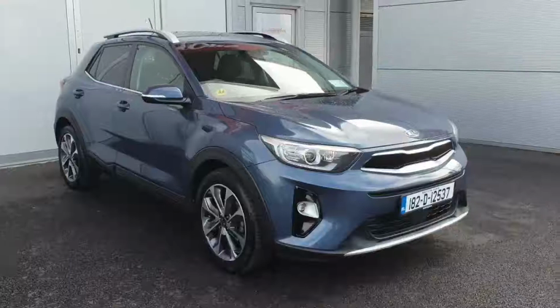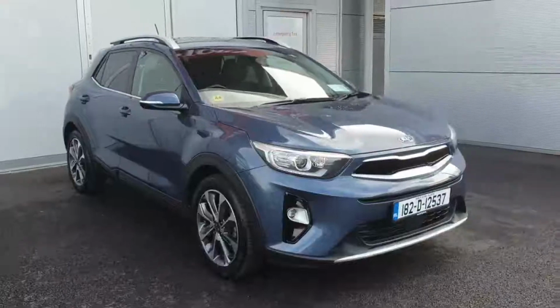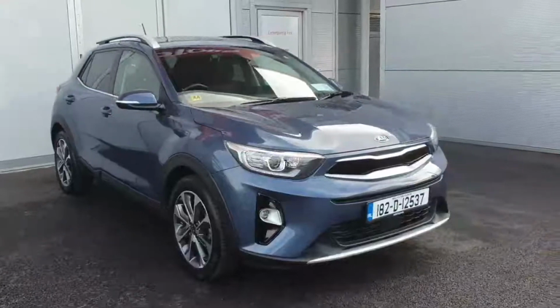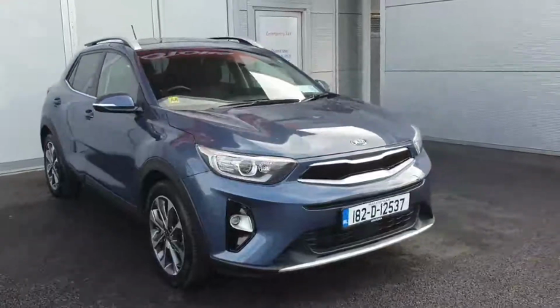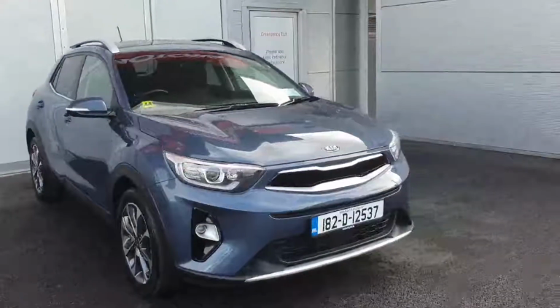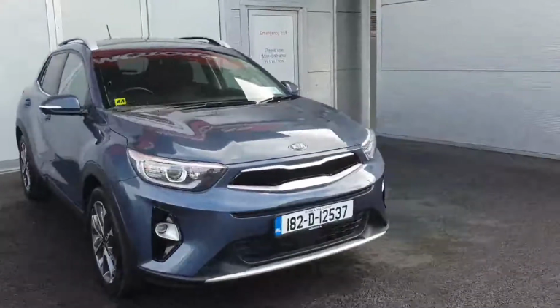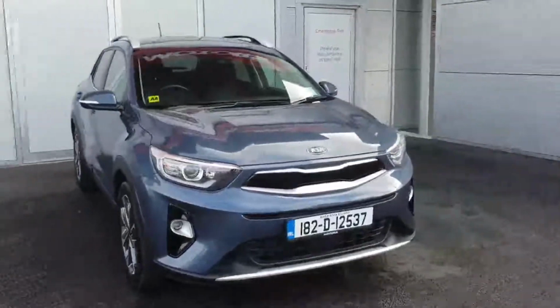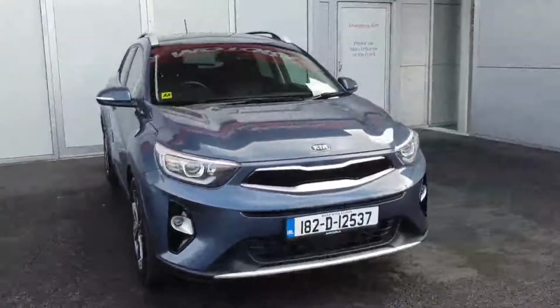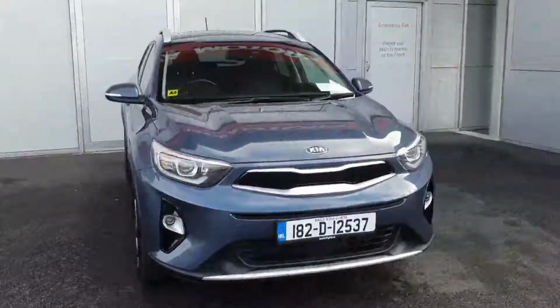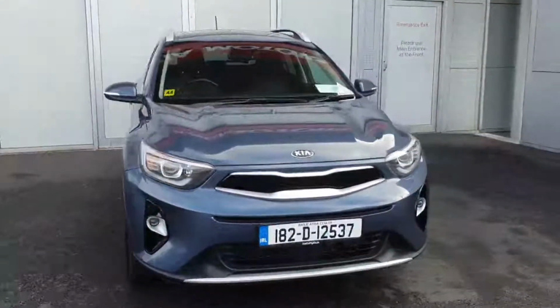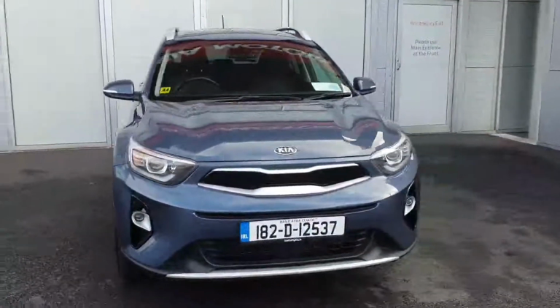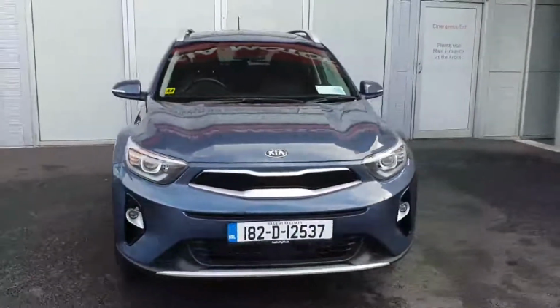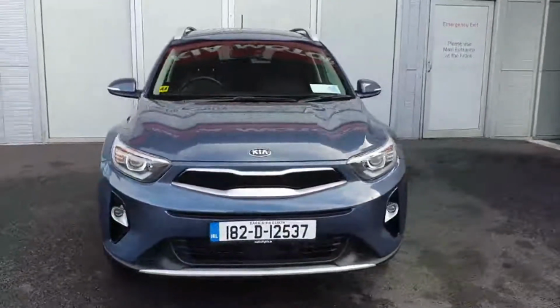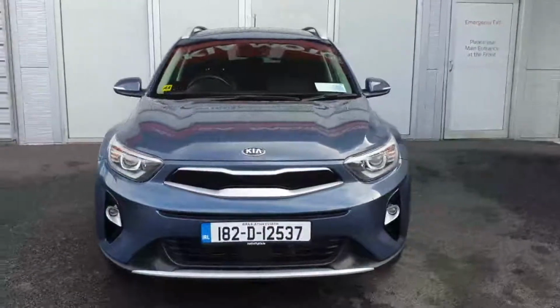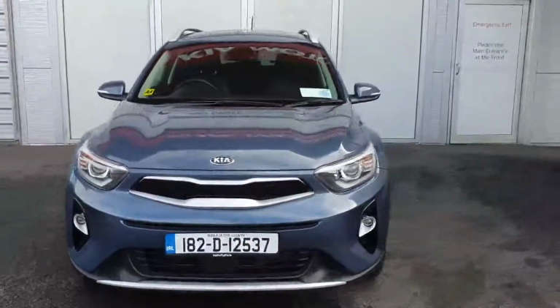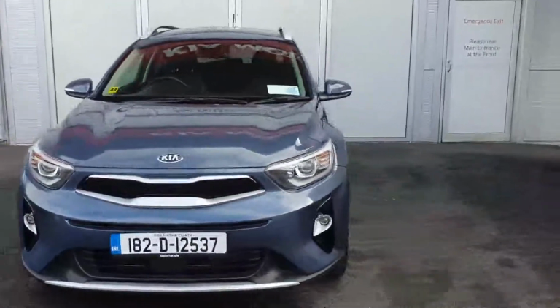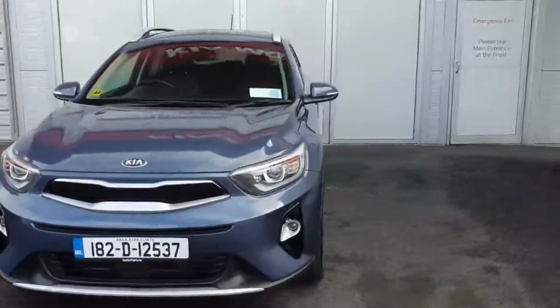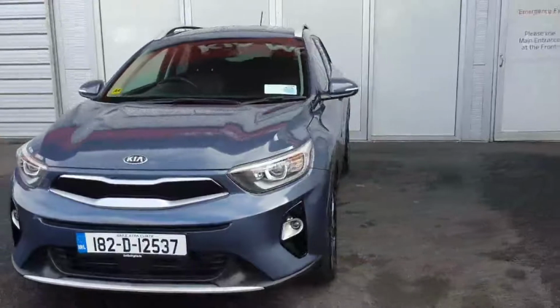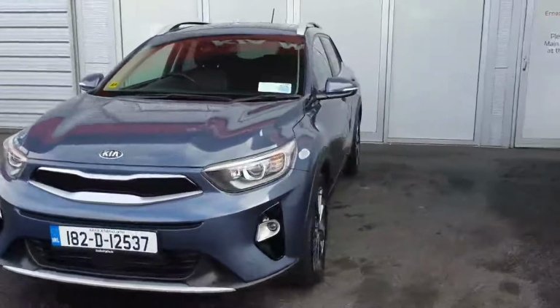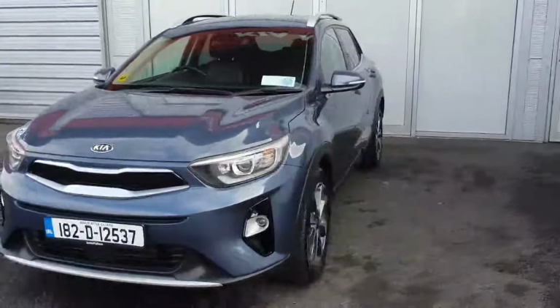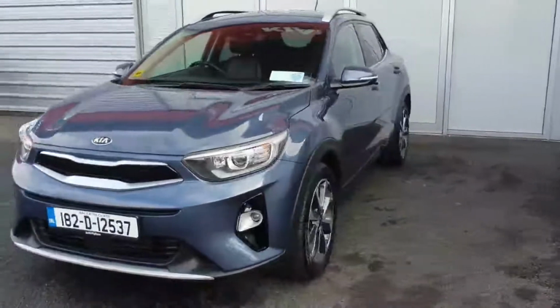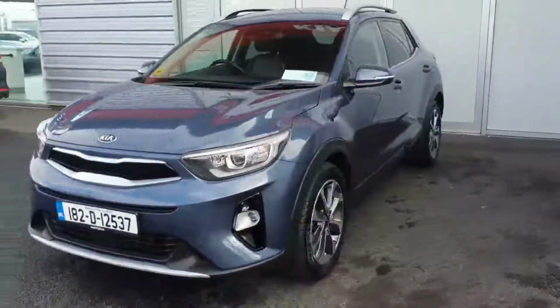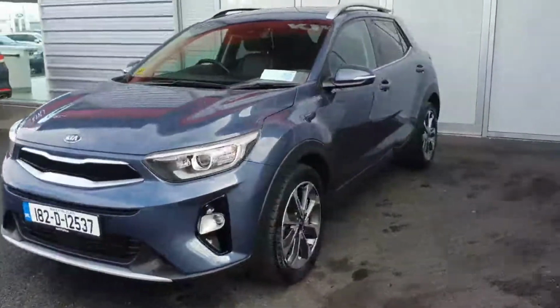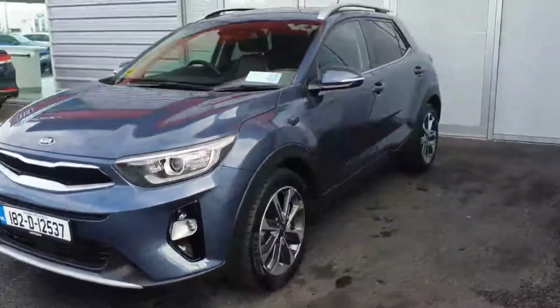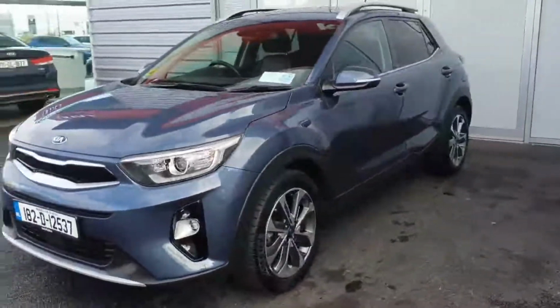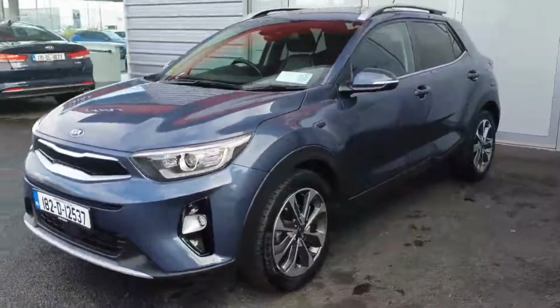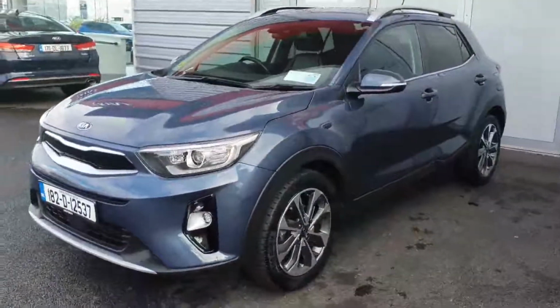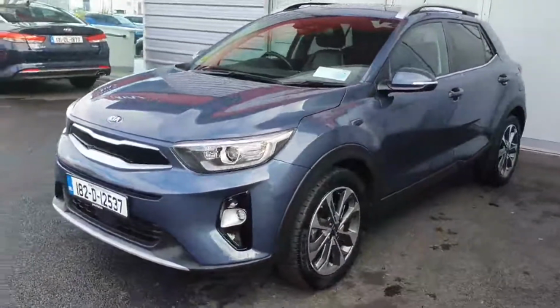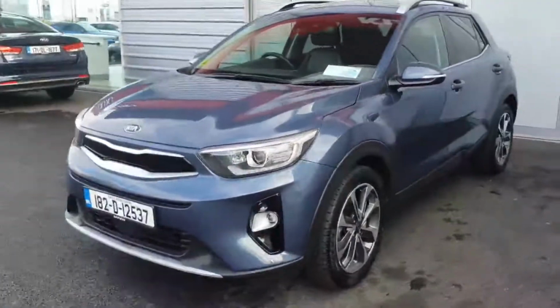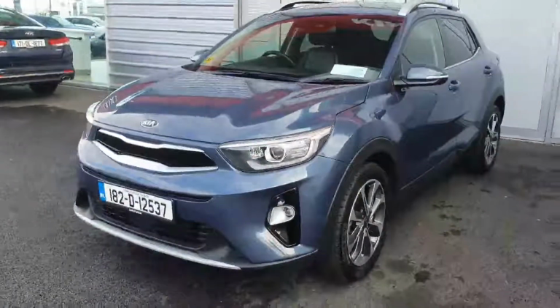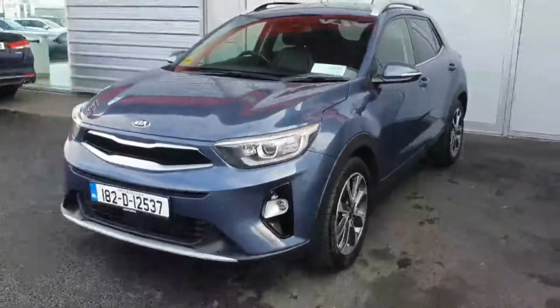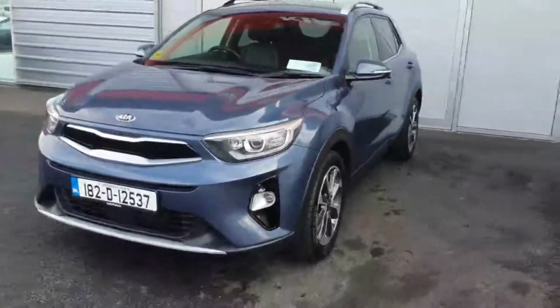Hello and welcome to Joe Duffy Kia. Today we have this beautiful 2018 Kia Stonic K4. It comes with 17-inch alloy wheels and daytime running lights at the front.